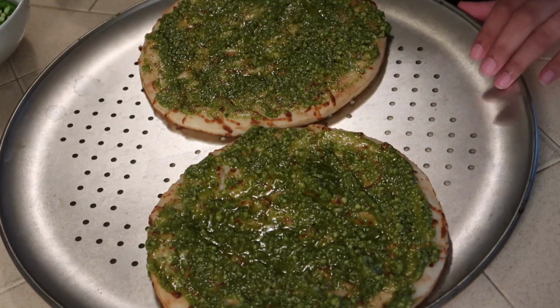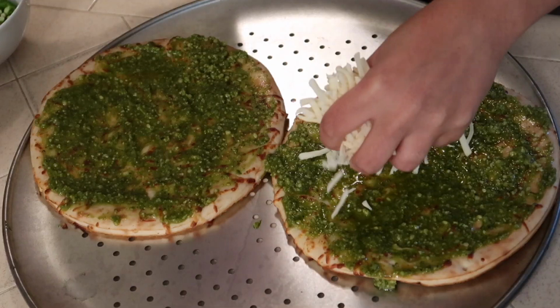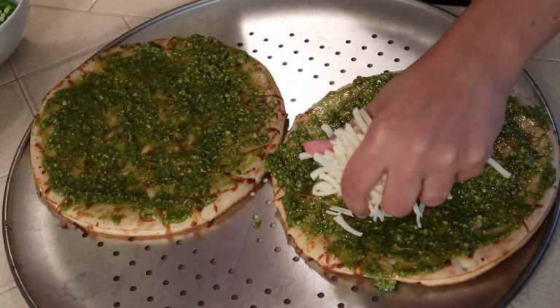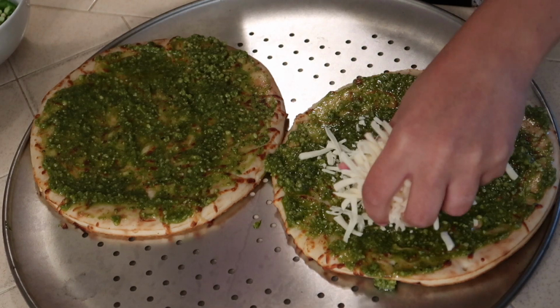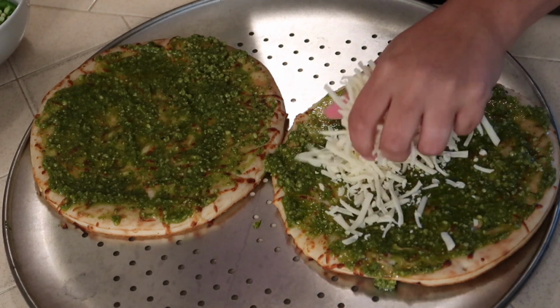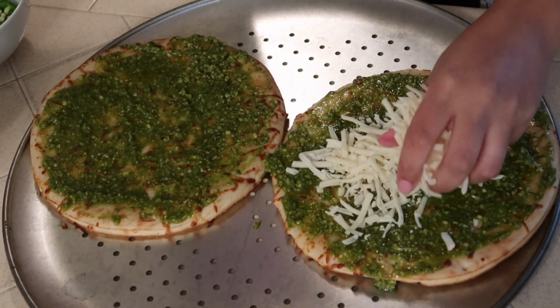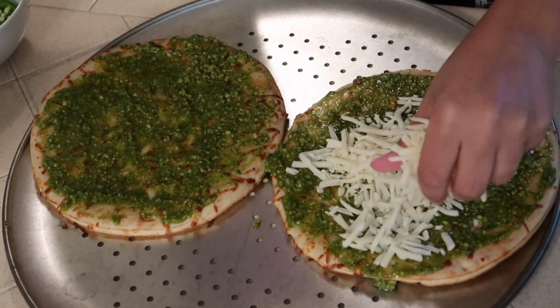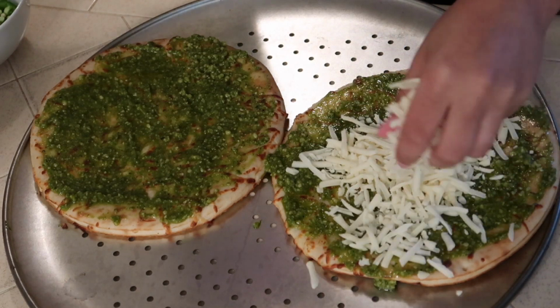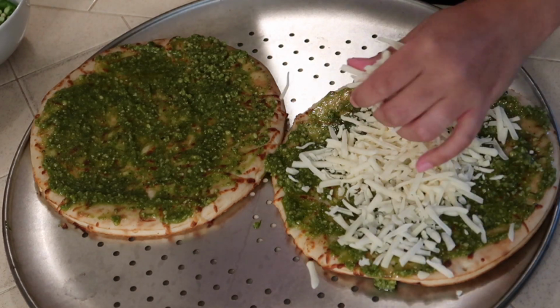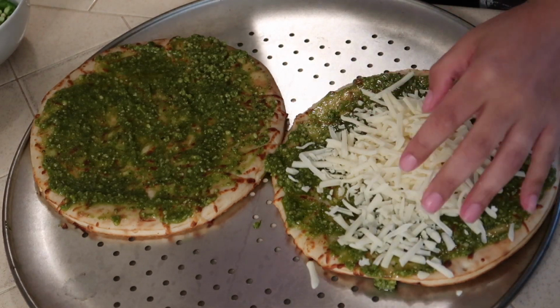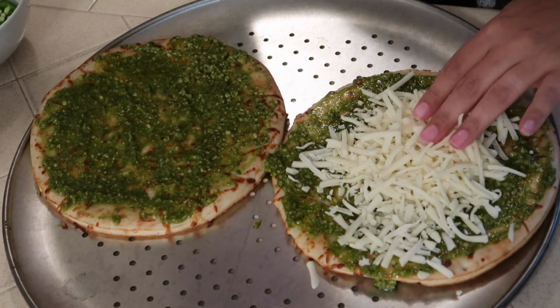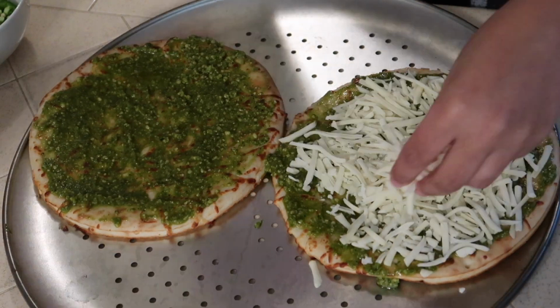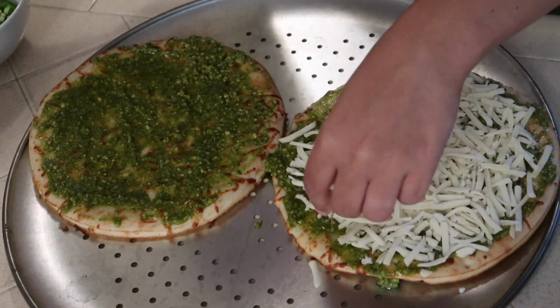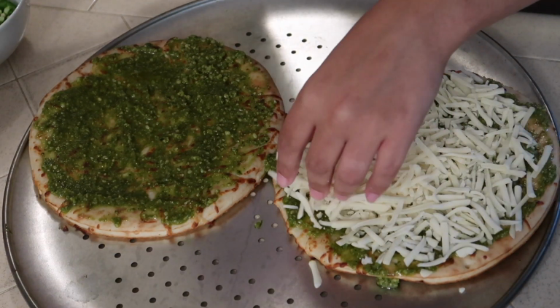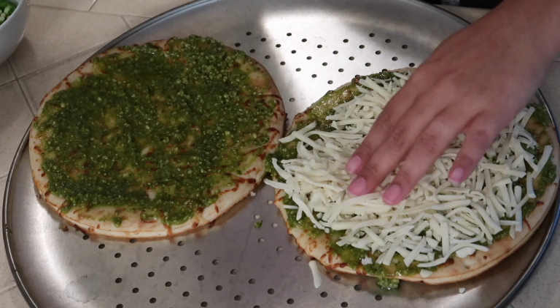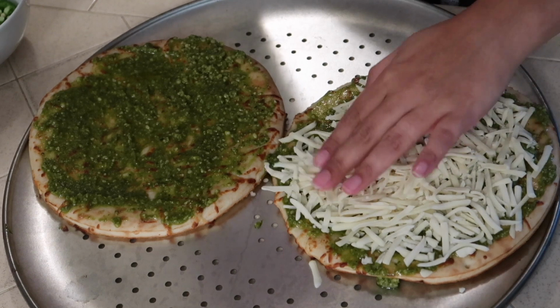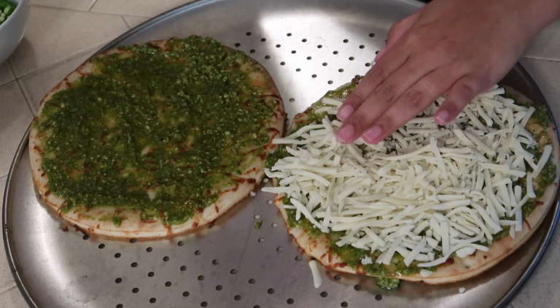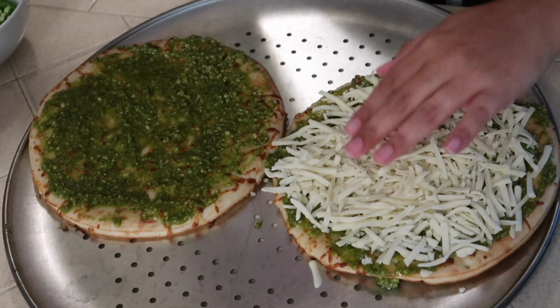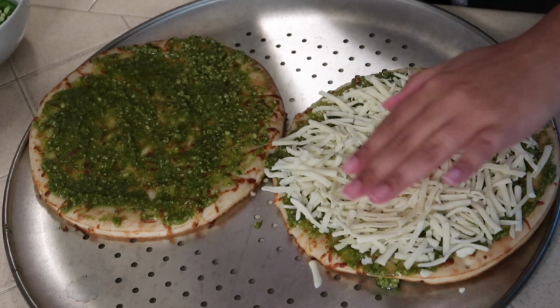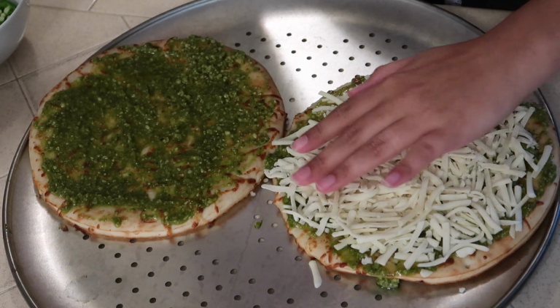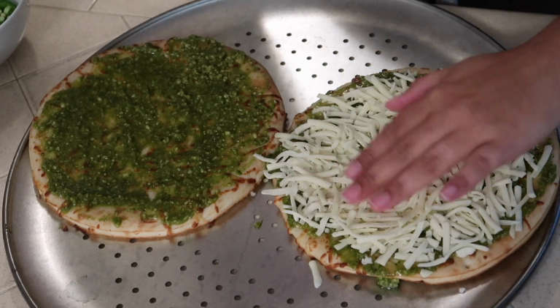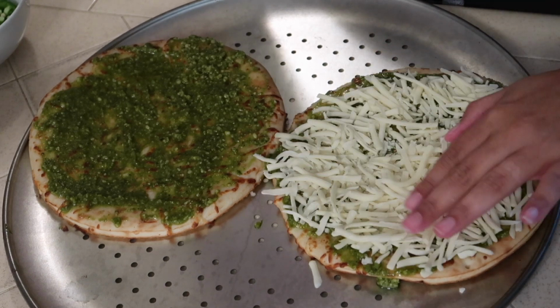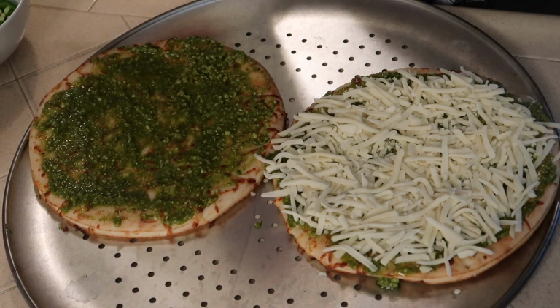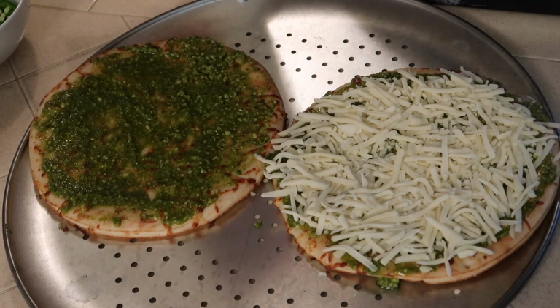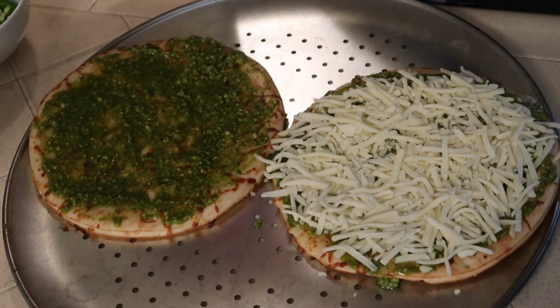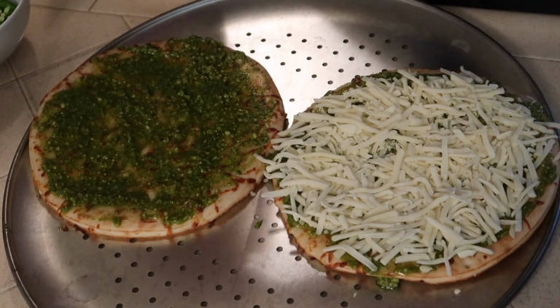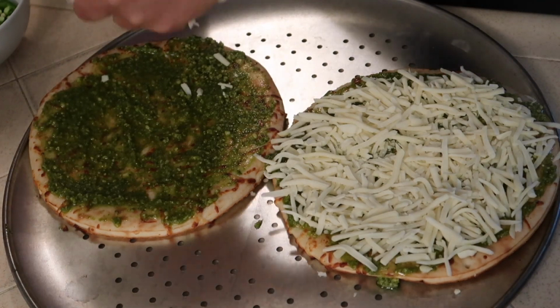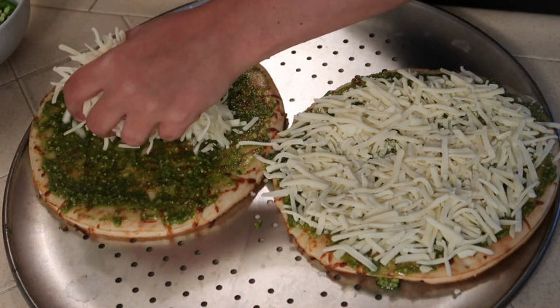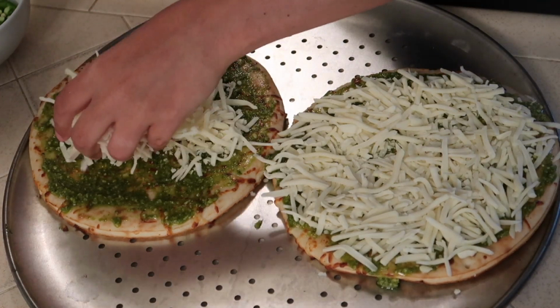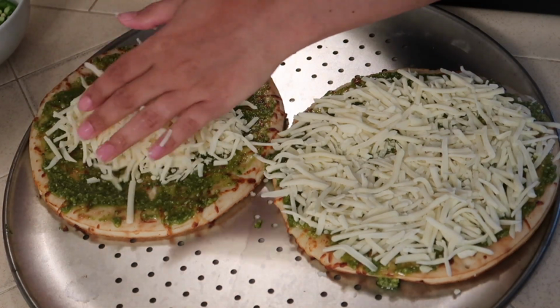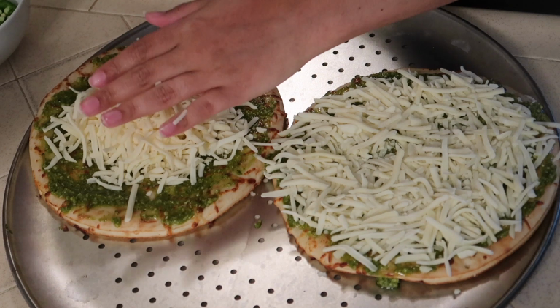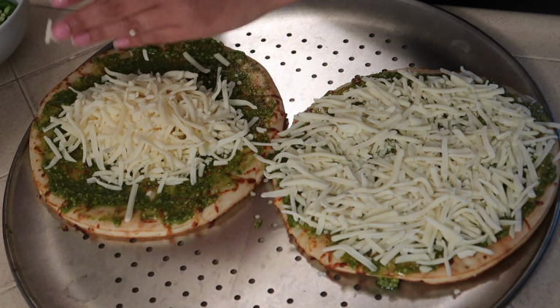I'm going to top the pizzas with some cheese. I just have Monterey Jack cheese in the fridge, so I'm going to use that. It works perfectly fine — we actually love a lot of cheese.